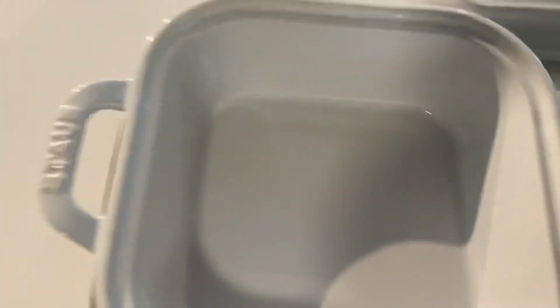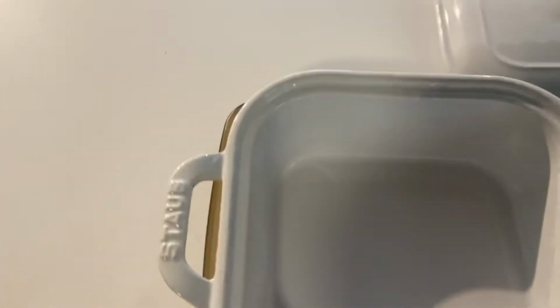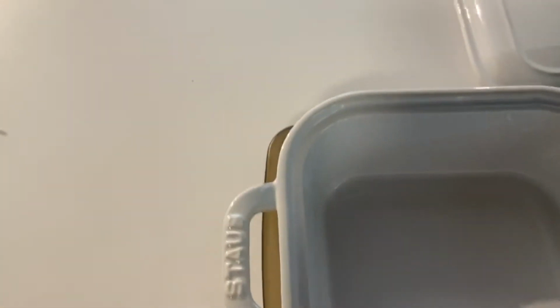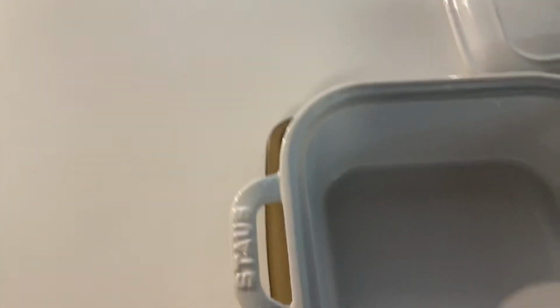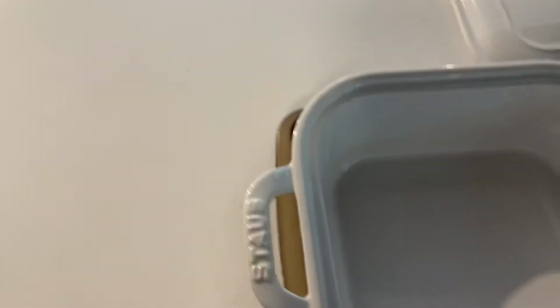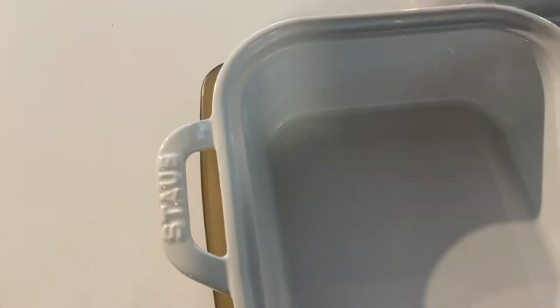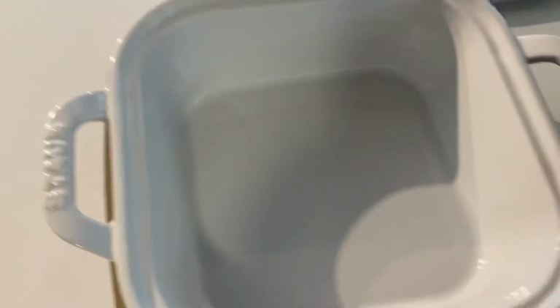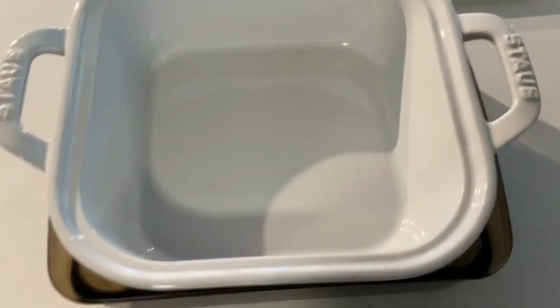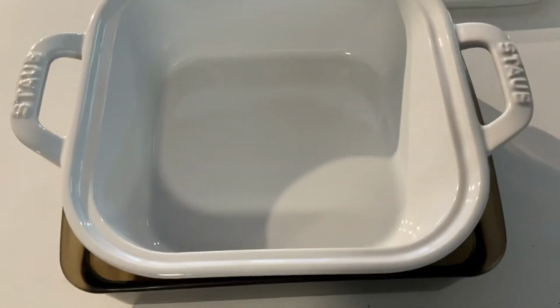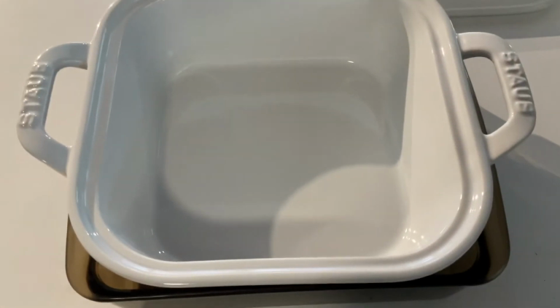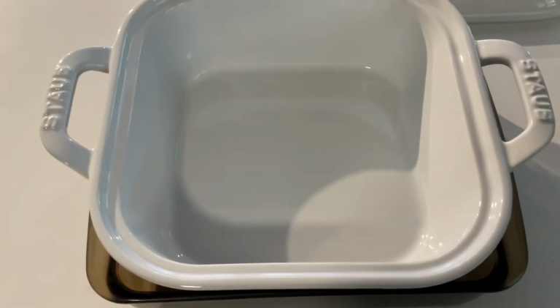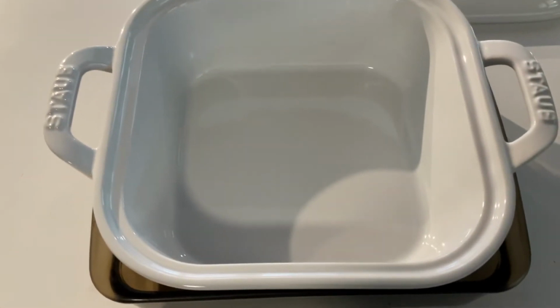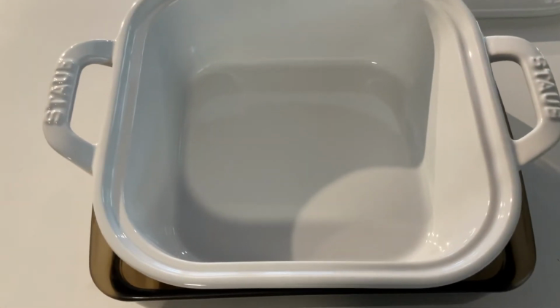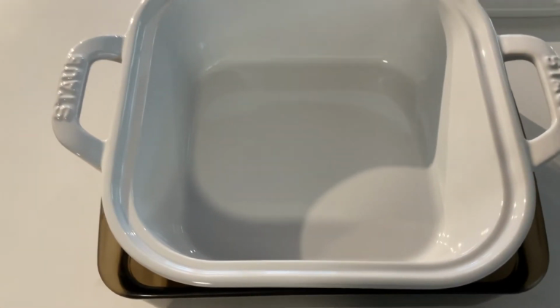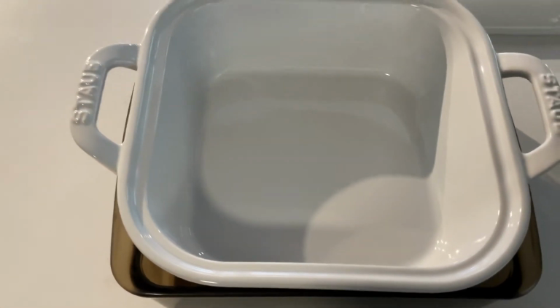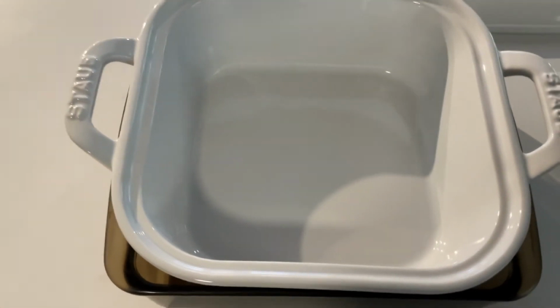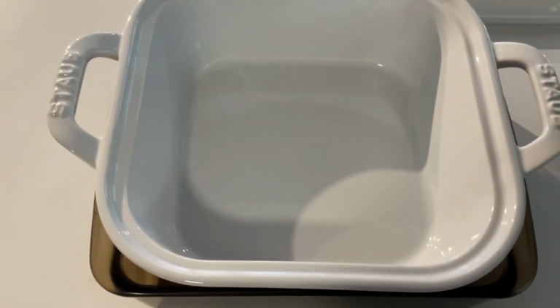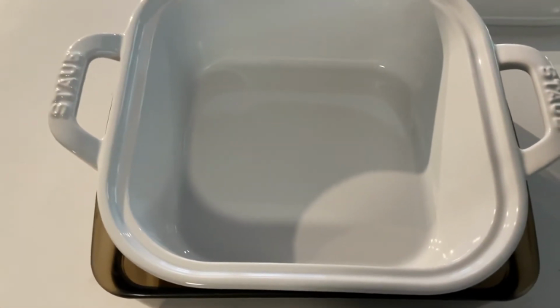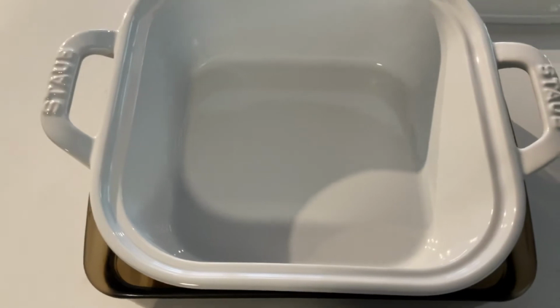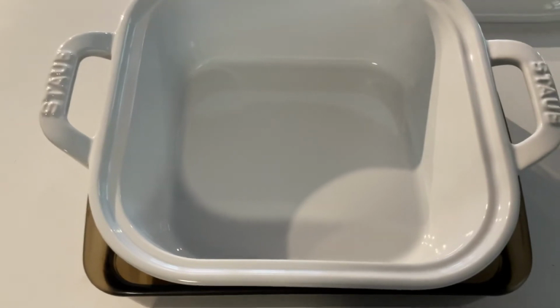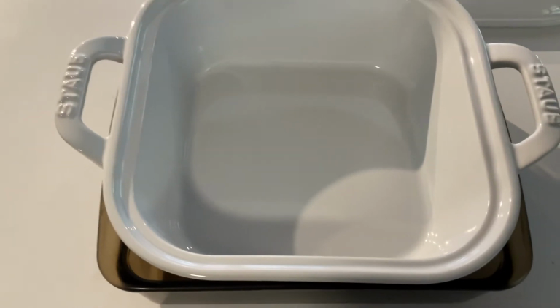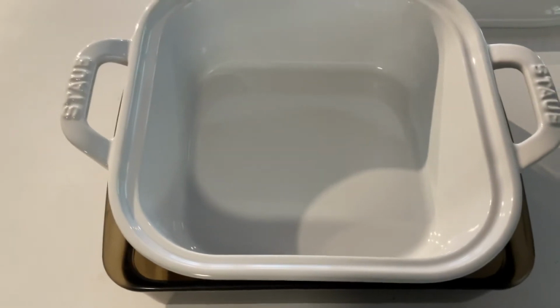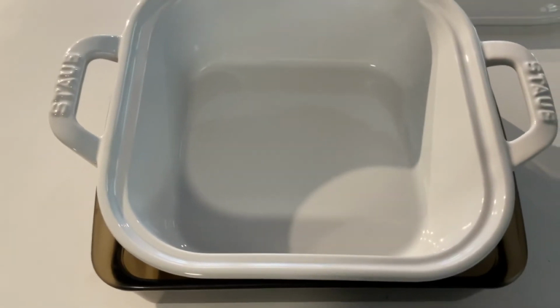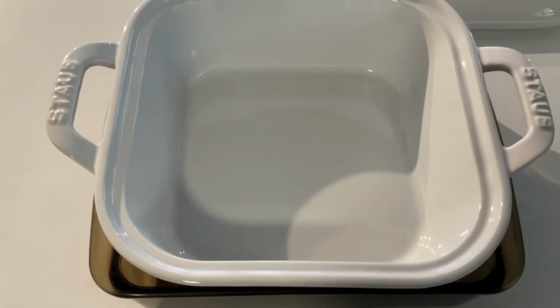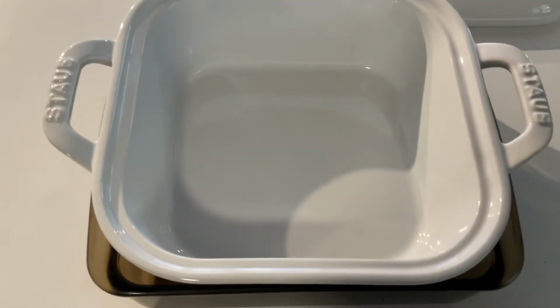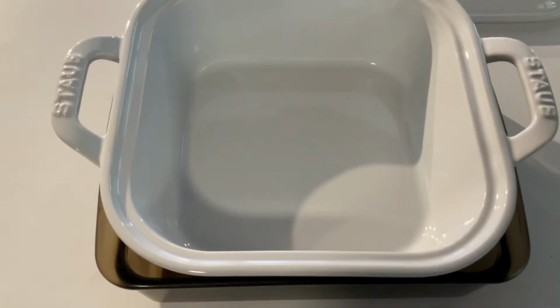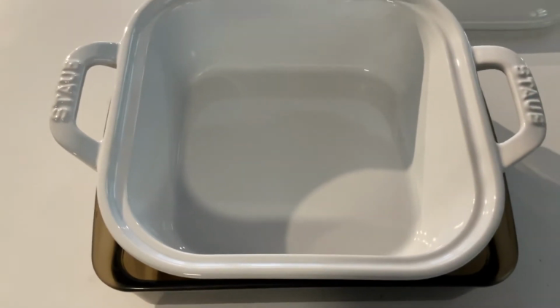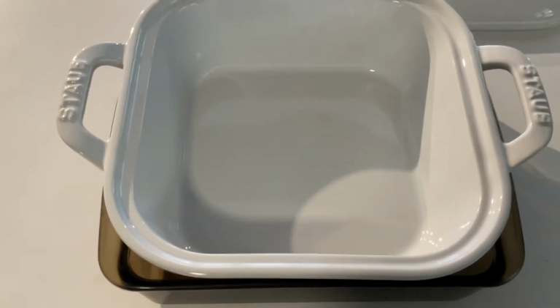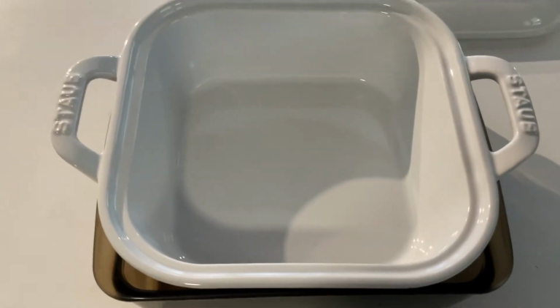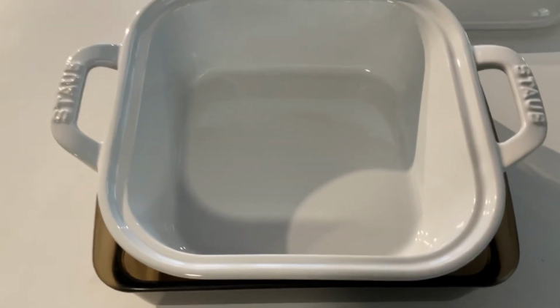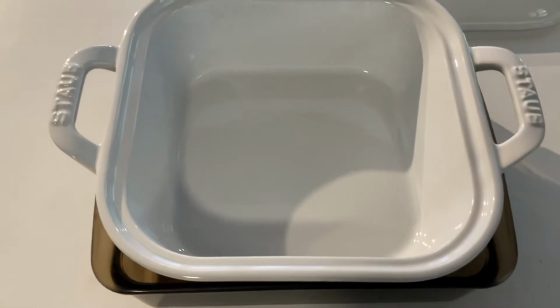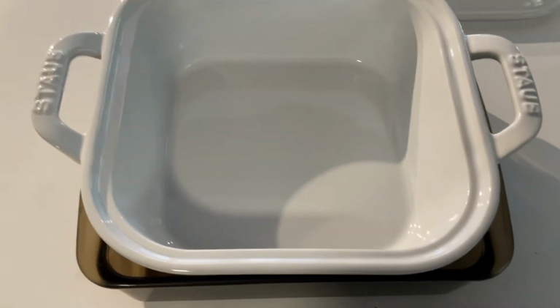They're doing this on skillets as well. They are measuring the slanted tops of the pans and not measuring the bottom, so you think you're getting a 10-inch pan when you are actually getting an 8-inch pan, because they are not measuring the bottoms of these pans.